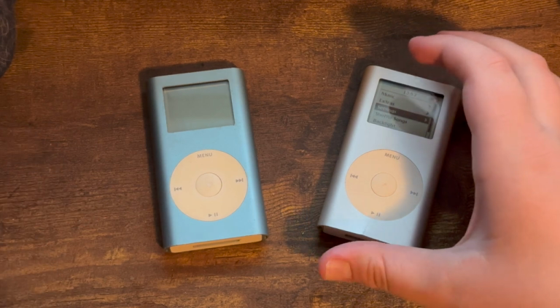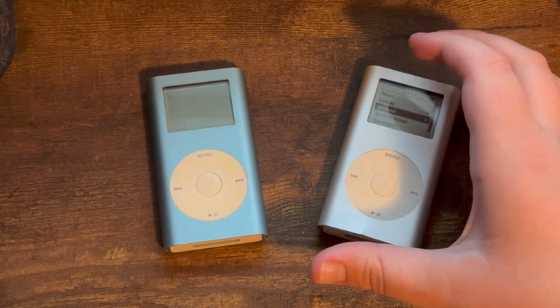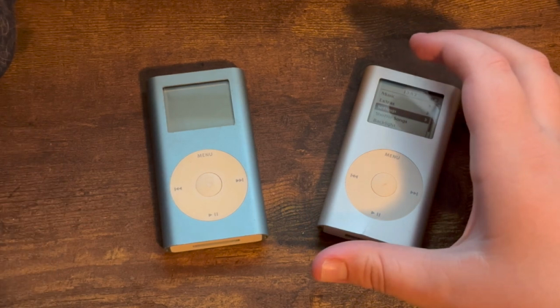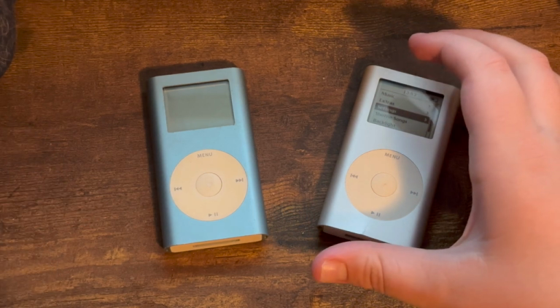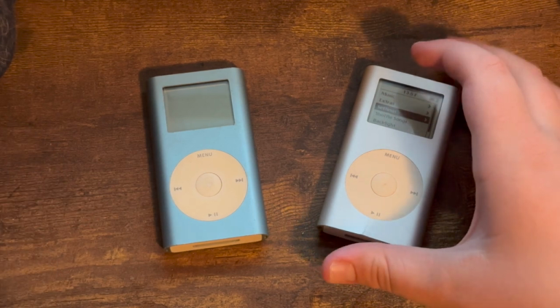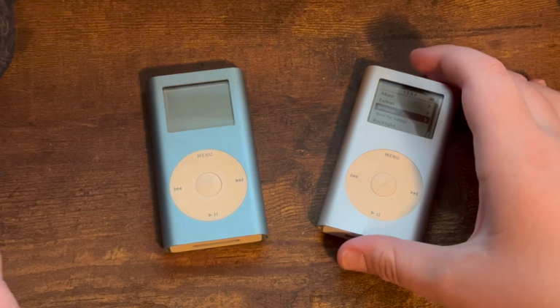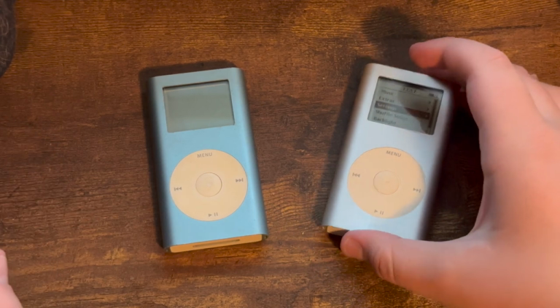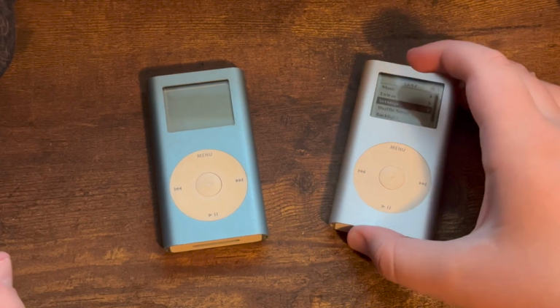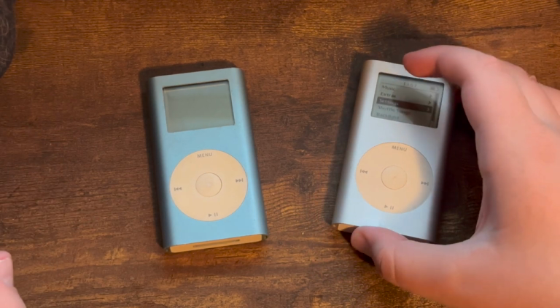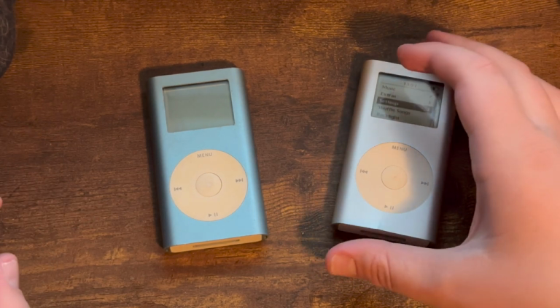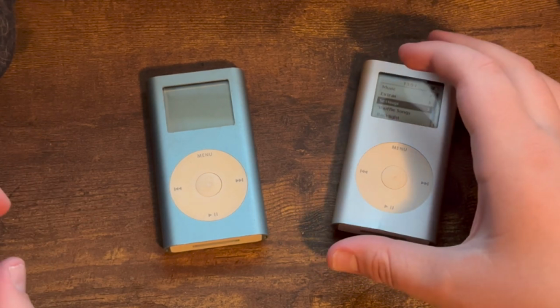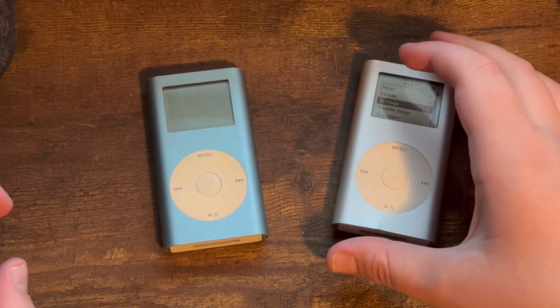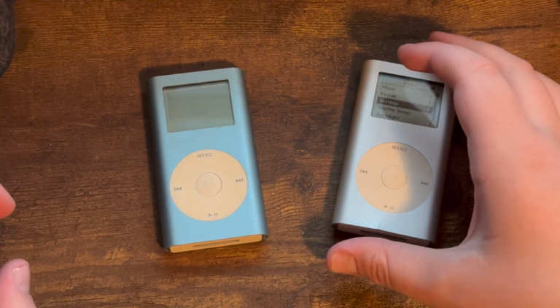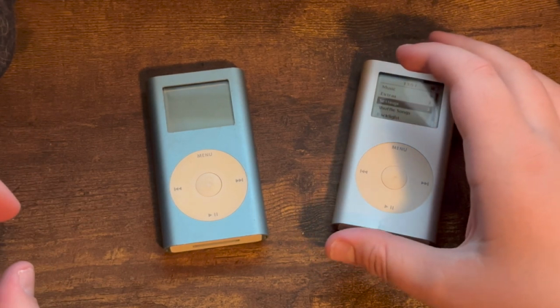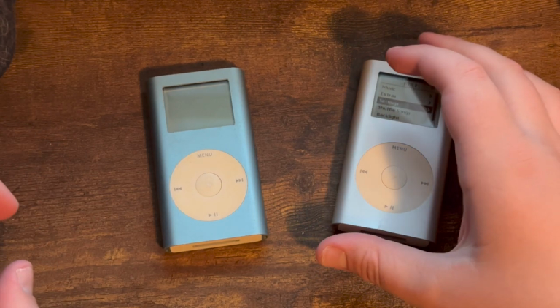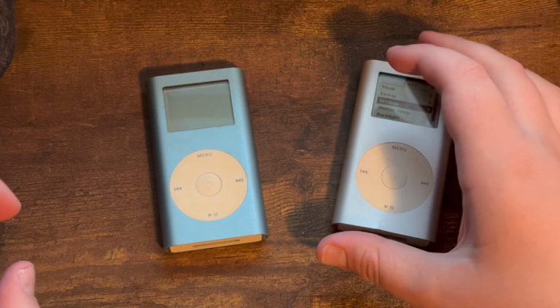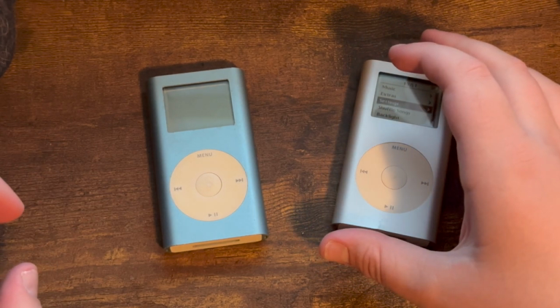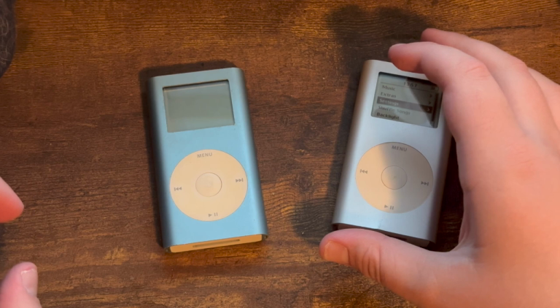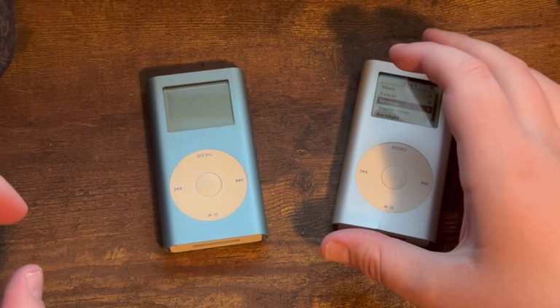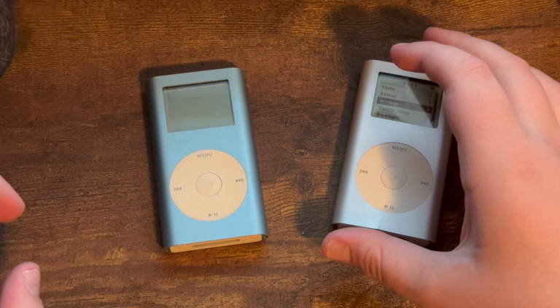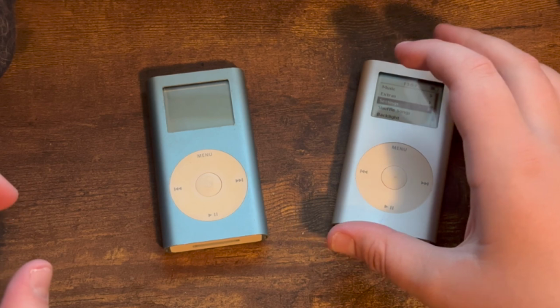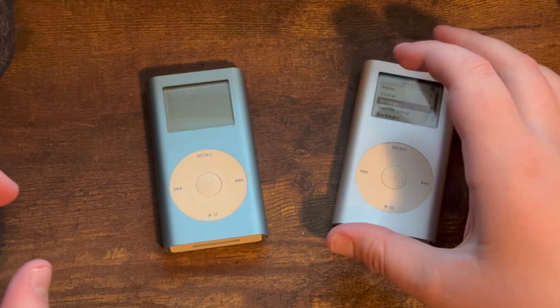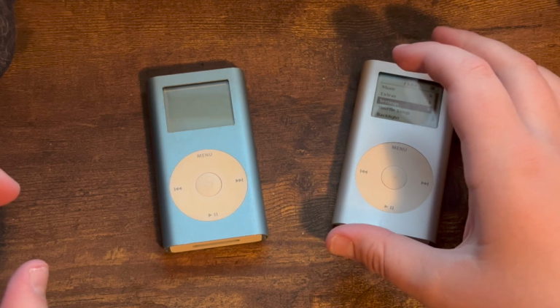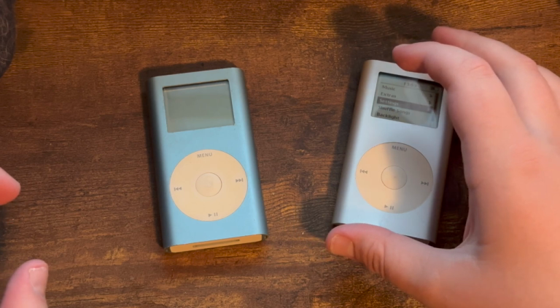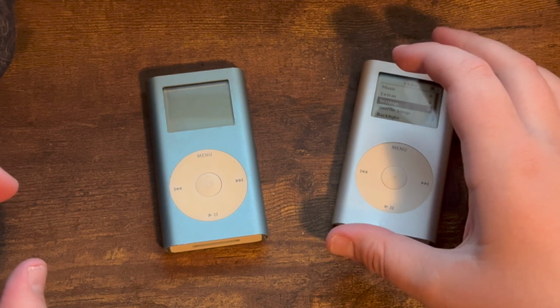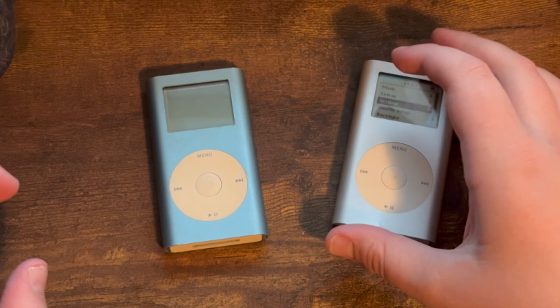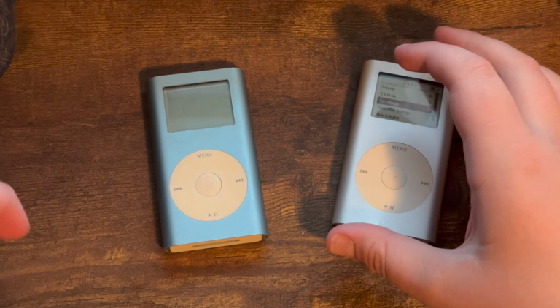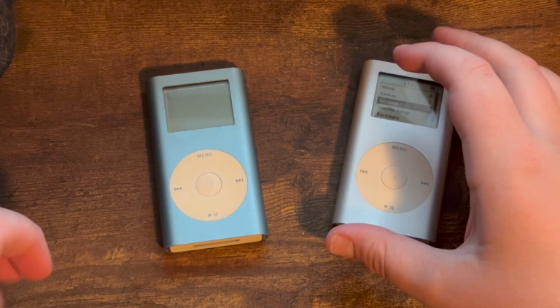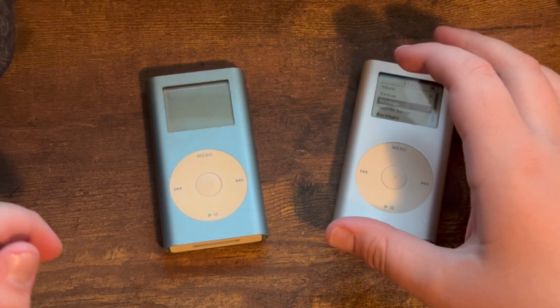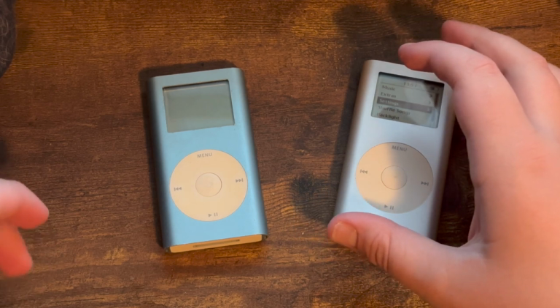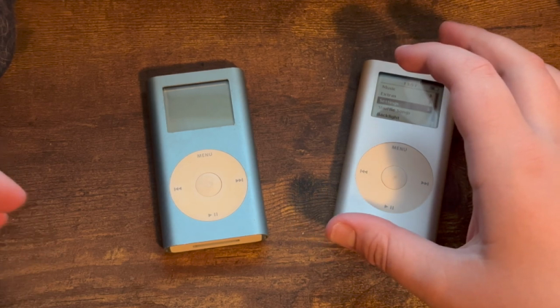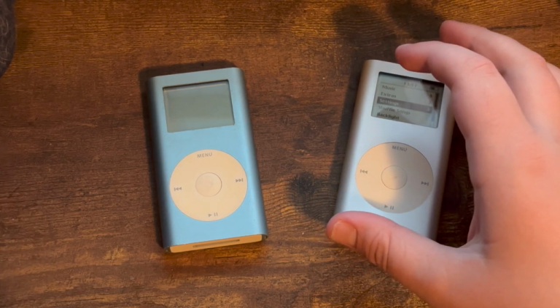The iPod Mini also debuted a smaller form factor with a smaller hard drive to lower costs compared to the standard iPod, helping it become the iconic product line it is today.